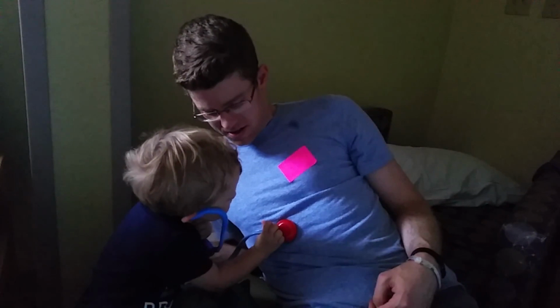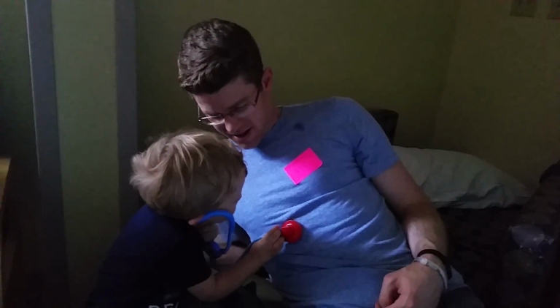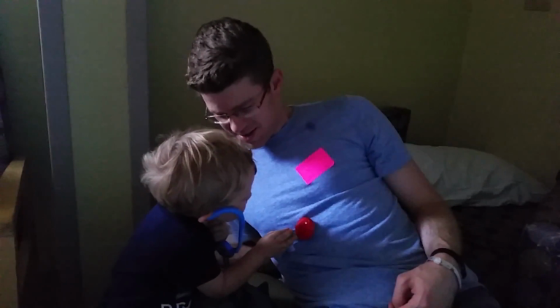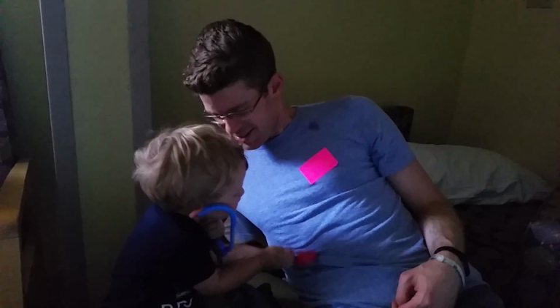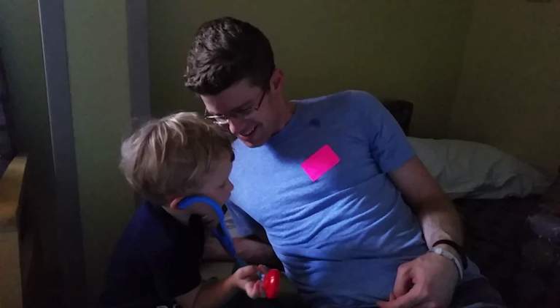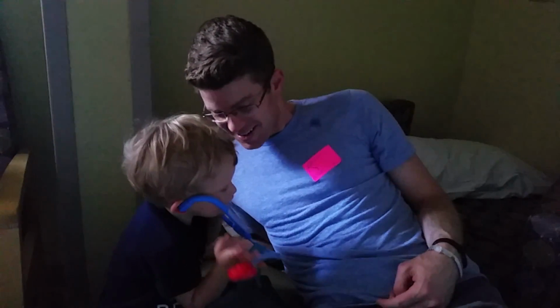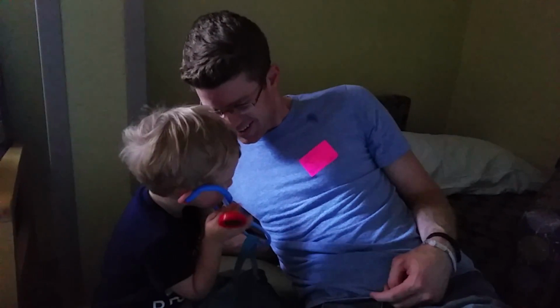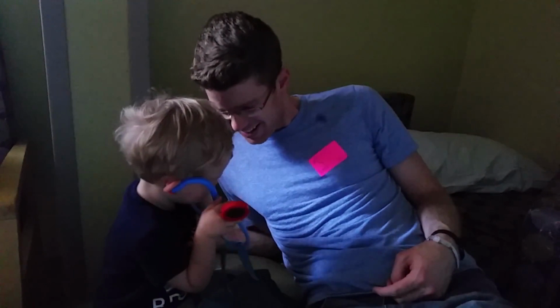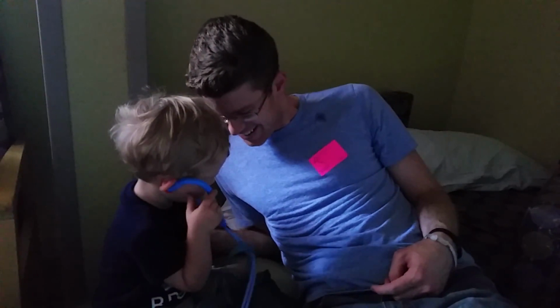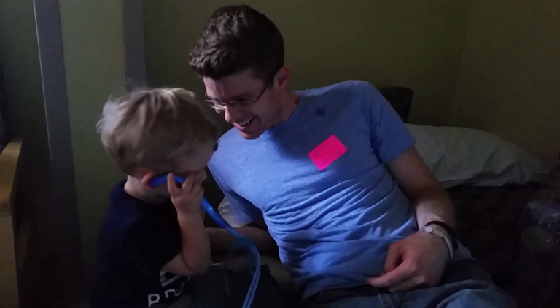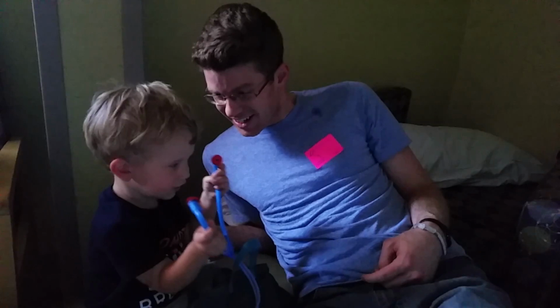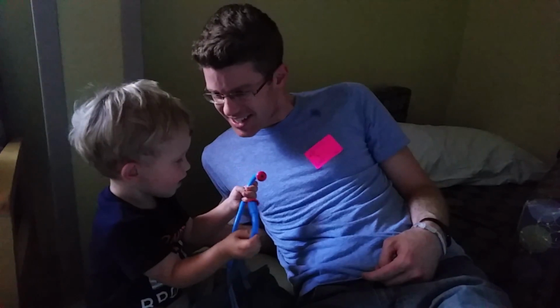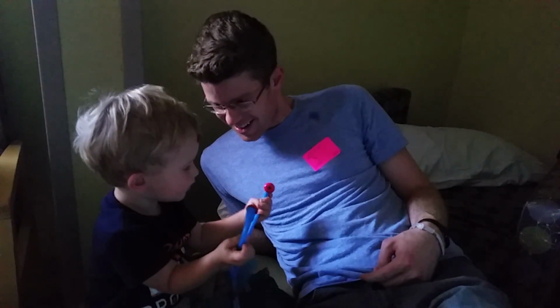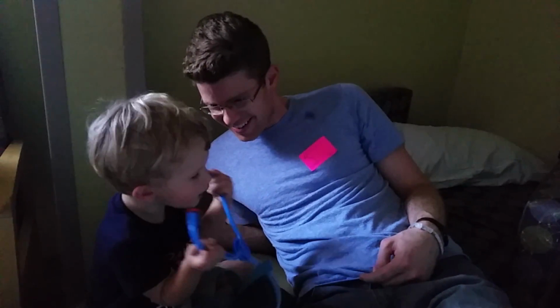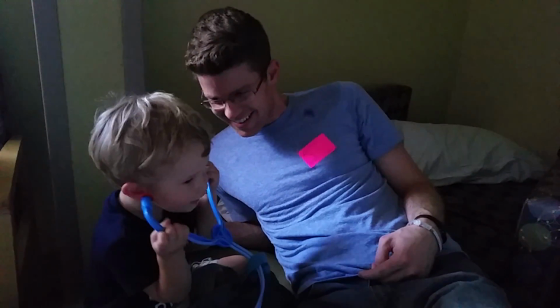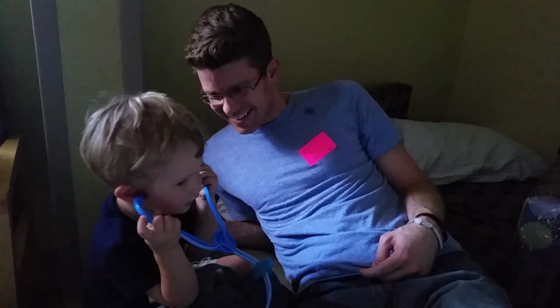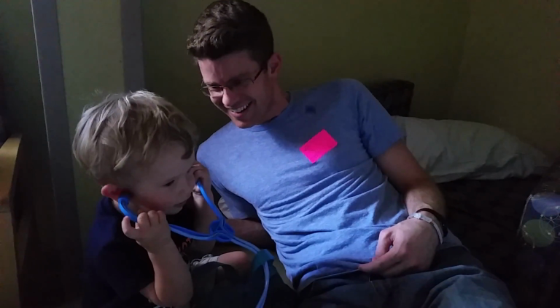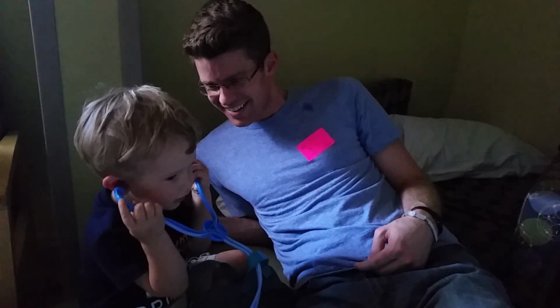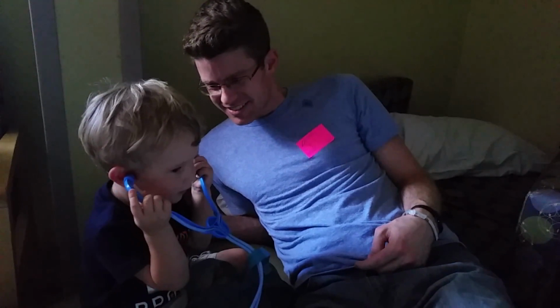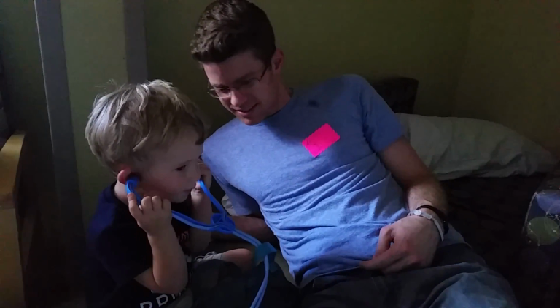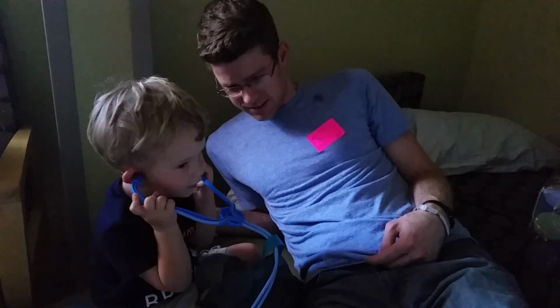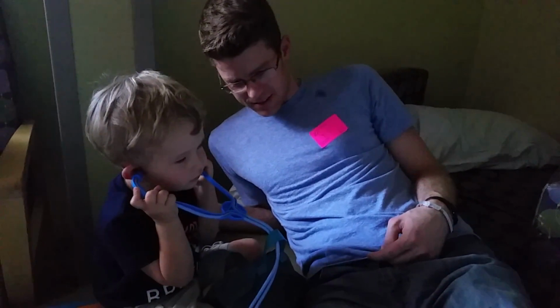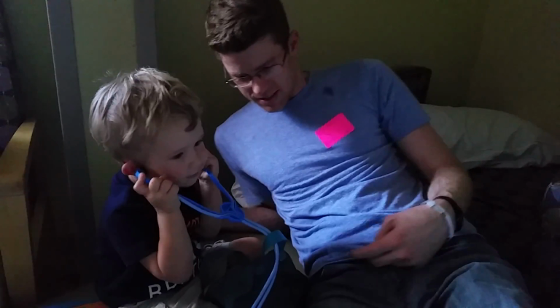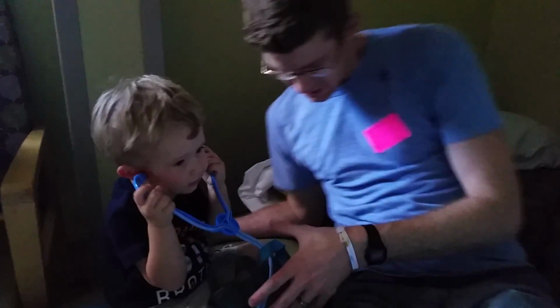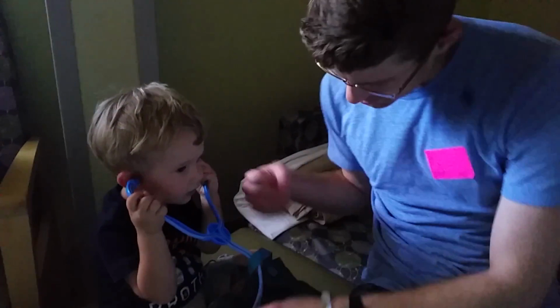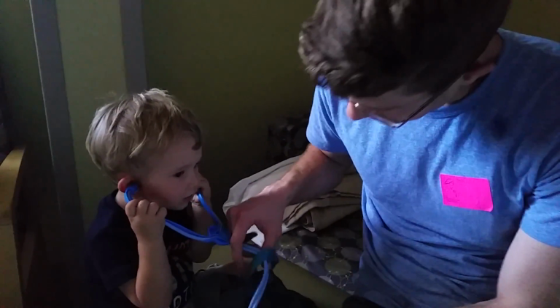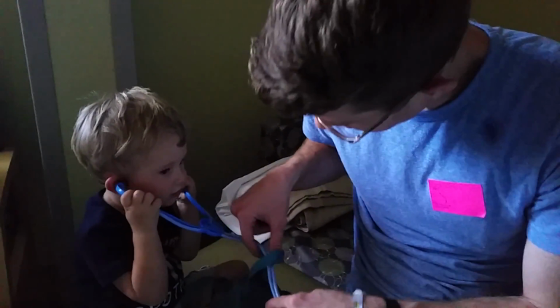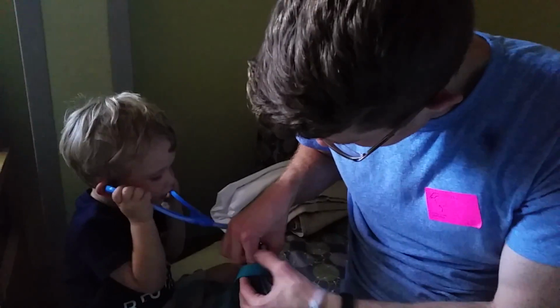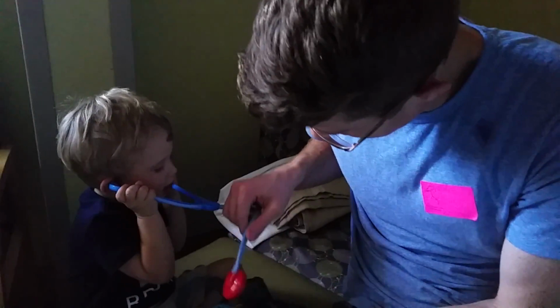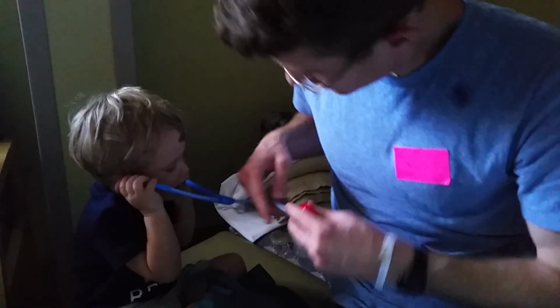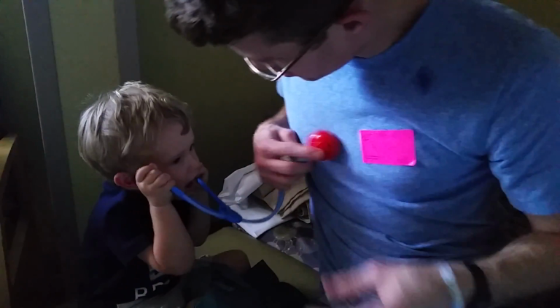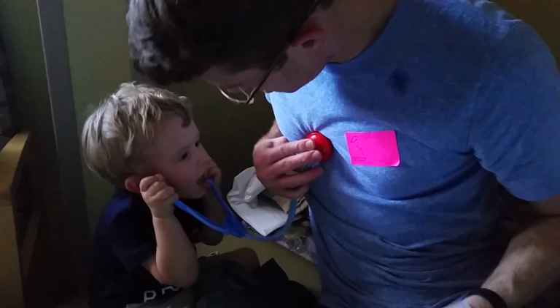Oh. Are you a doctor? Mommy, take it. Mommy, take a turn? Oh, you're so cute. Oh, are you here?